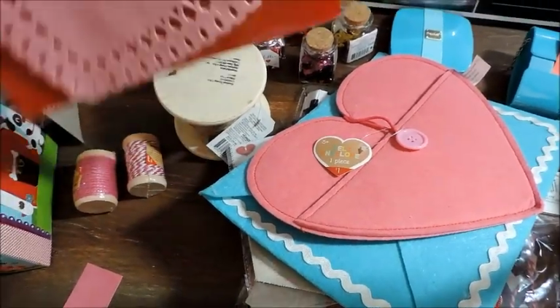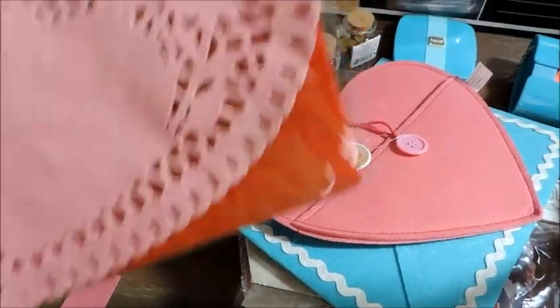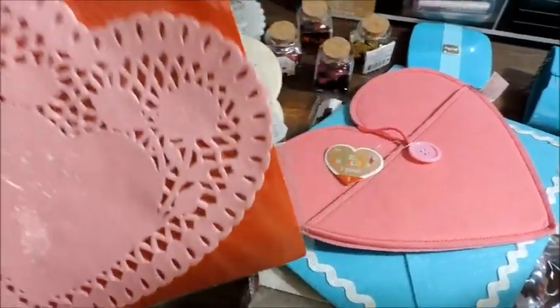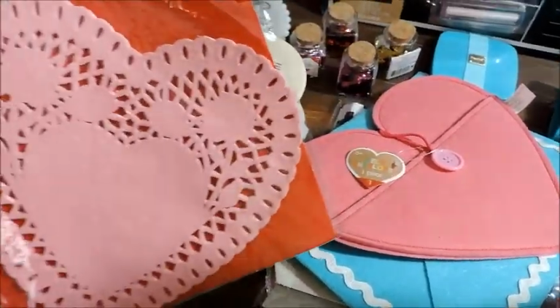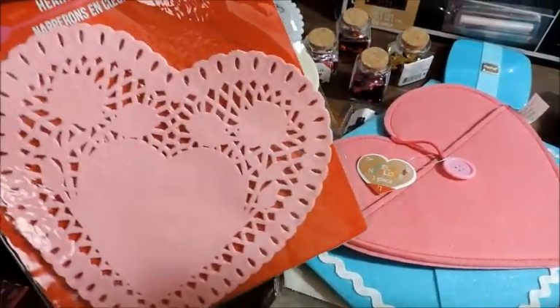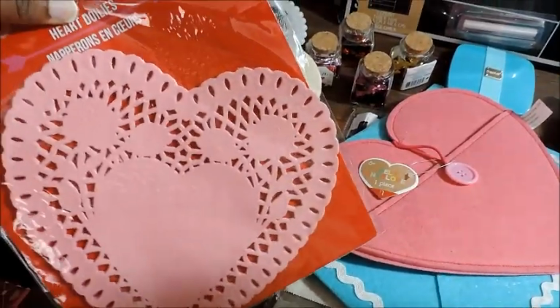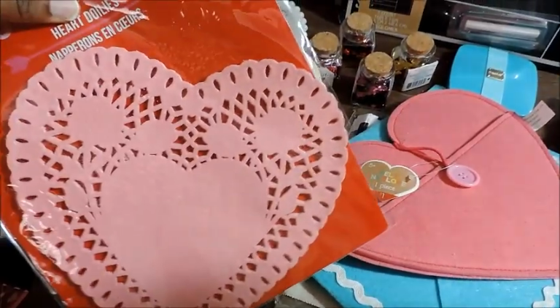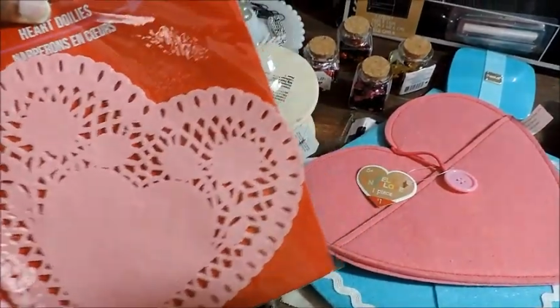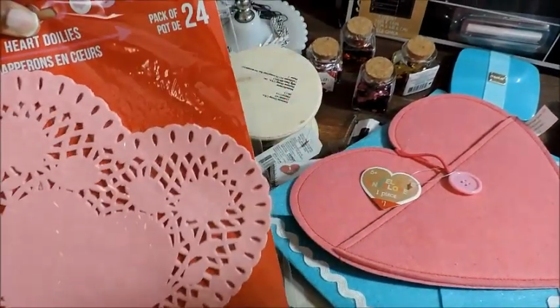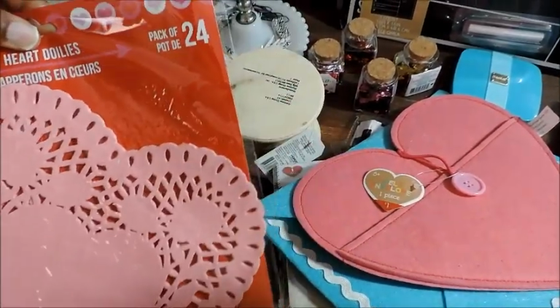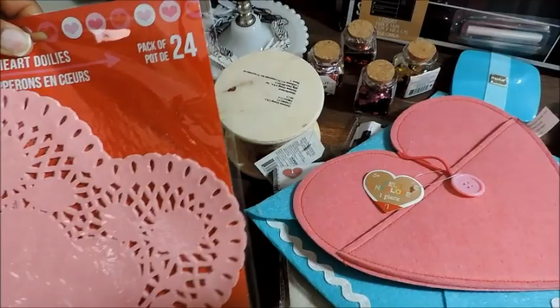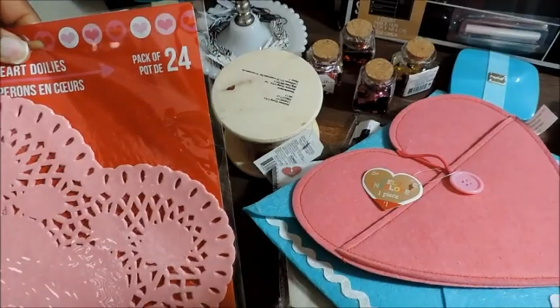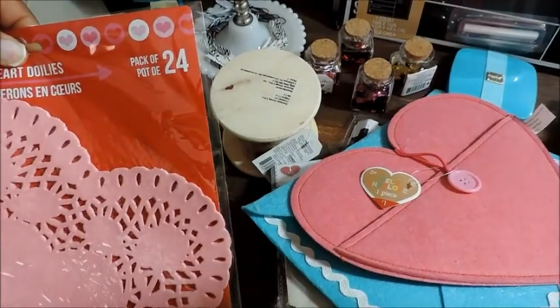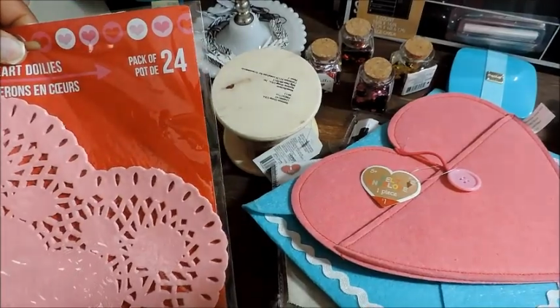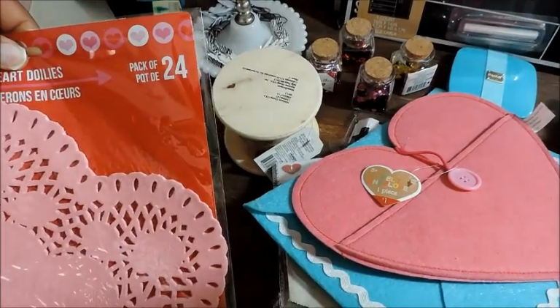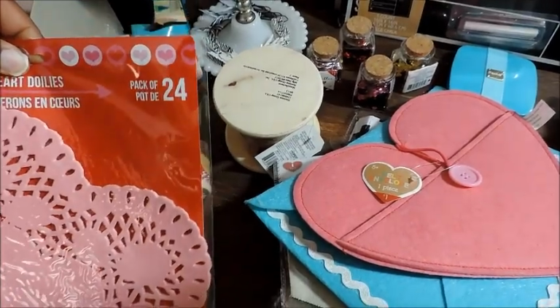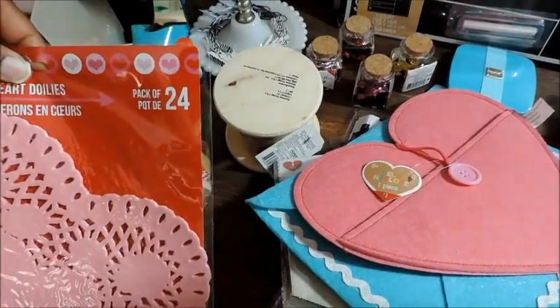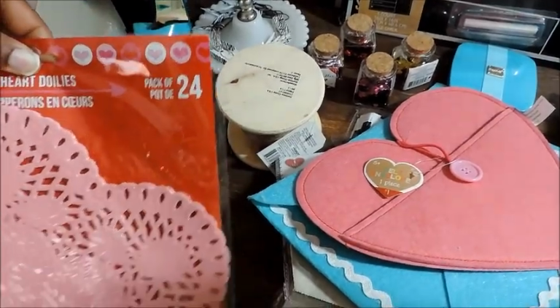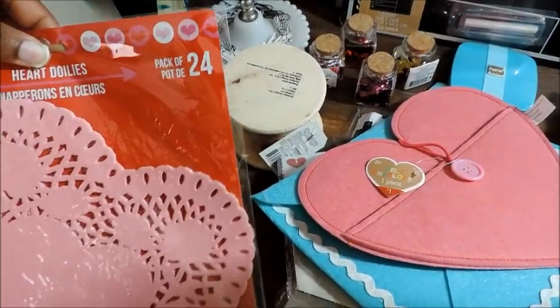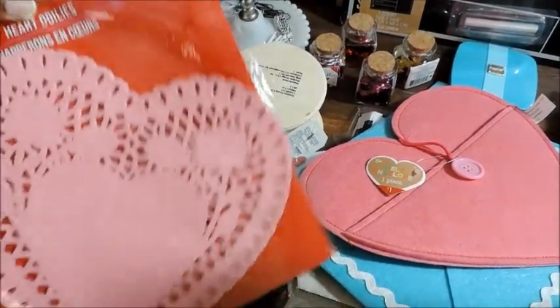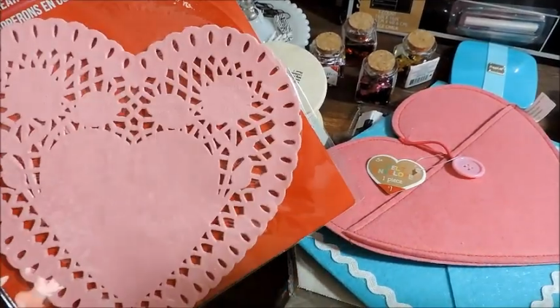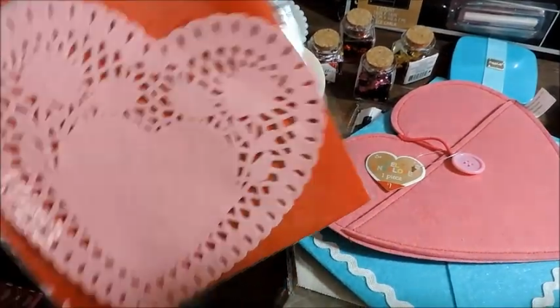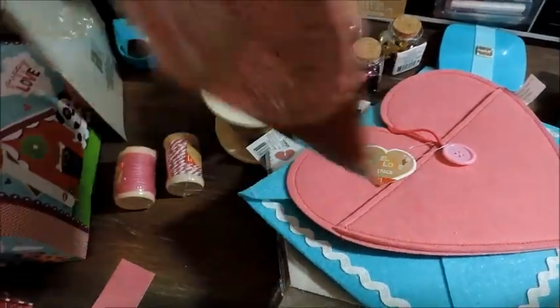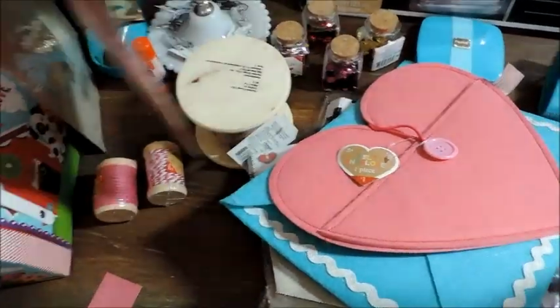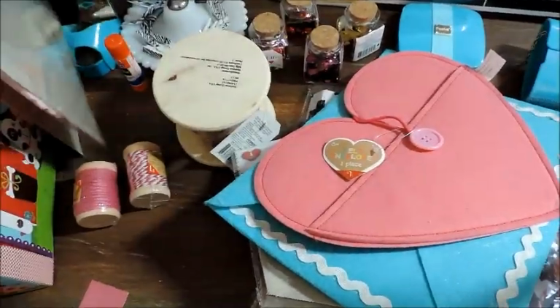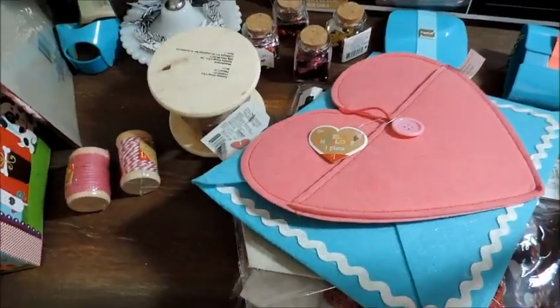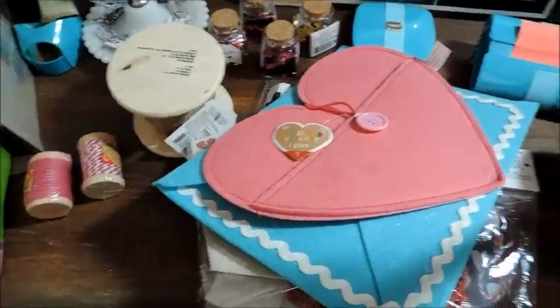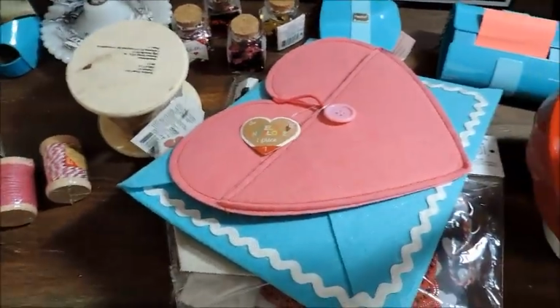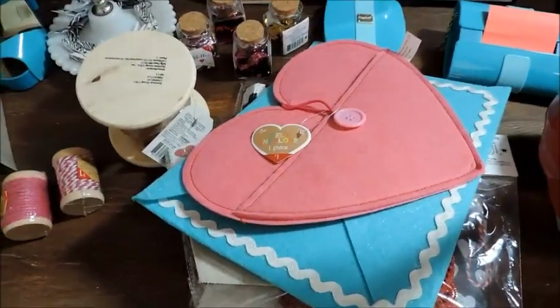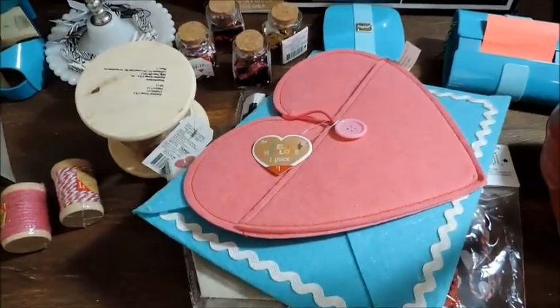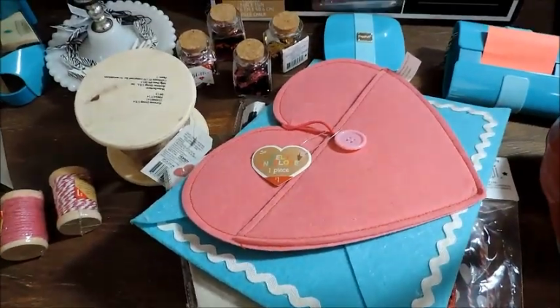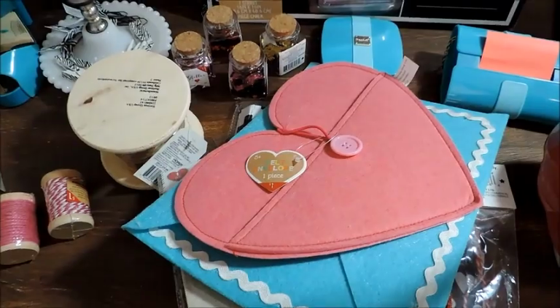And here are these paper heart dwellies, 30 in a pack. Then I picked up the larger pink paper heart dwellies and they're 24 in a pack.